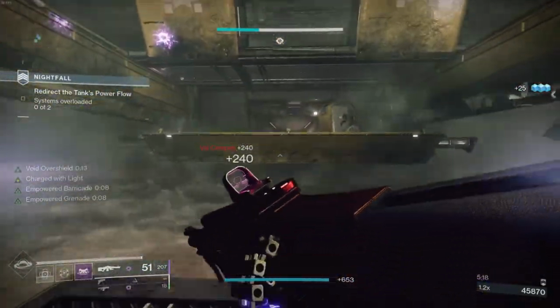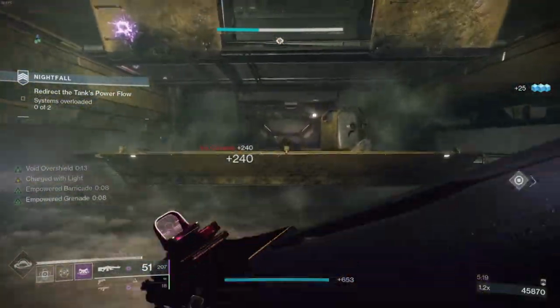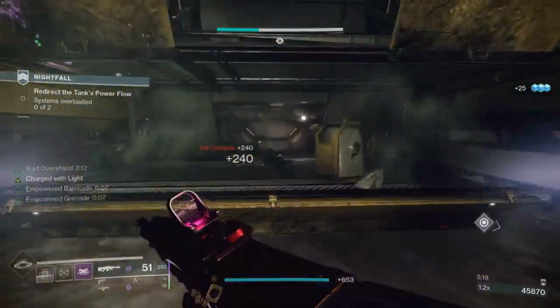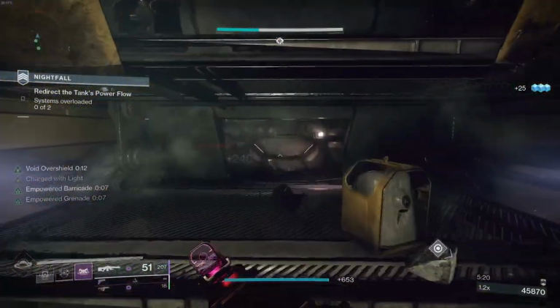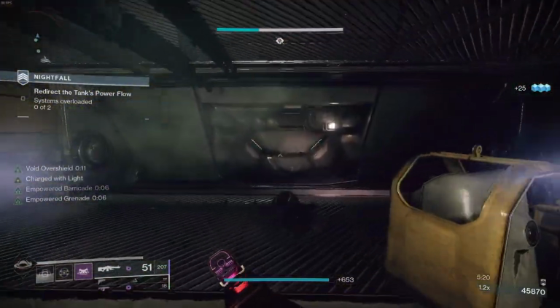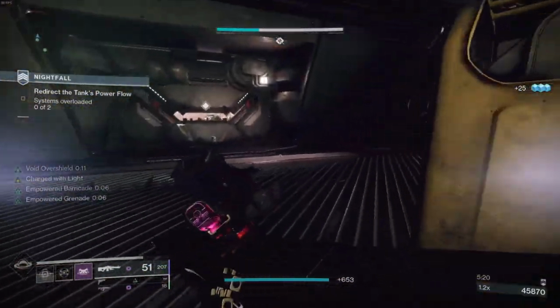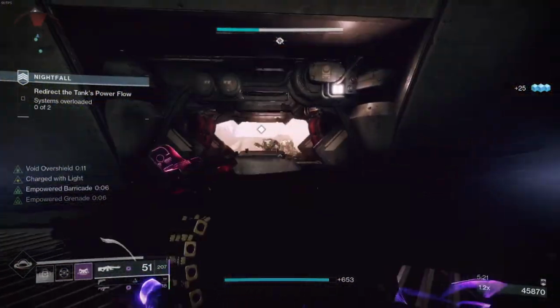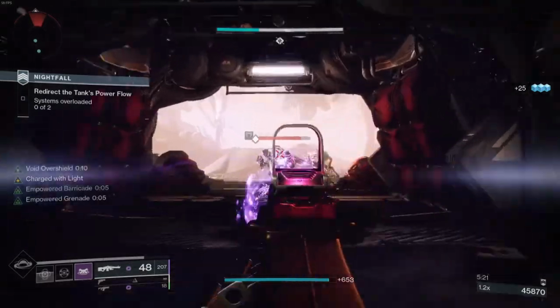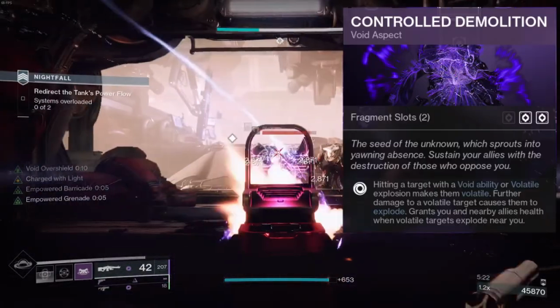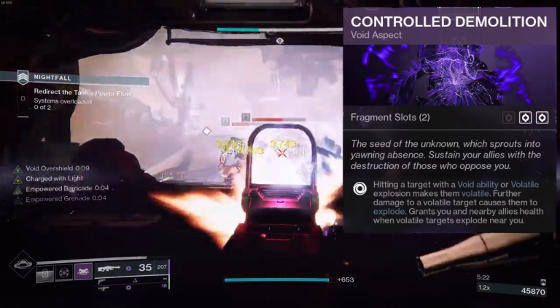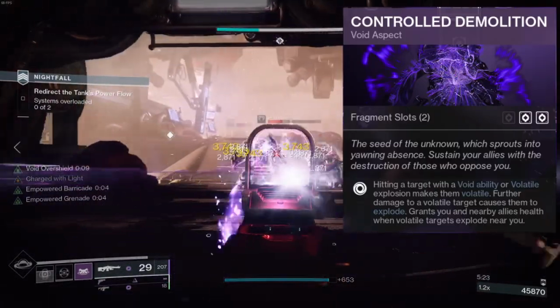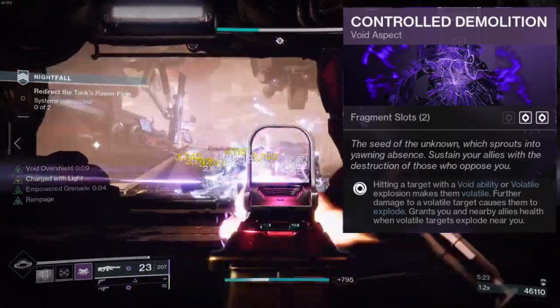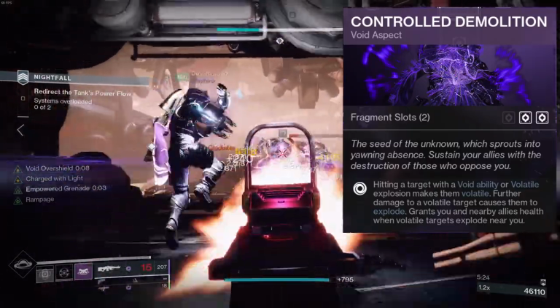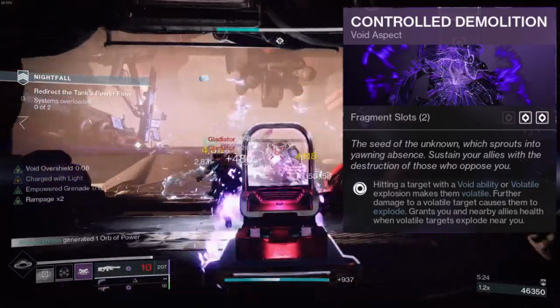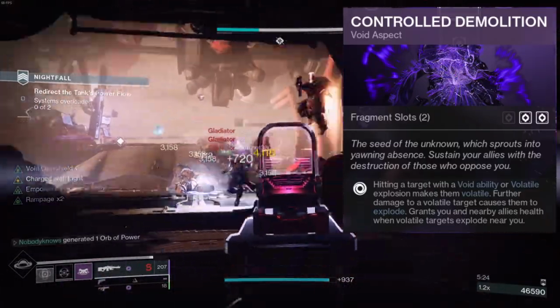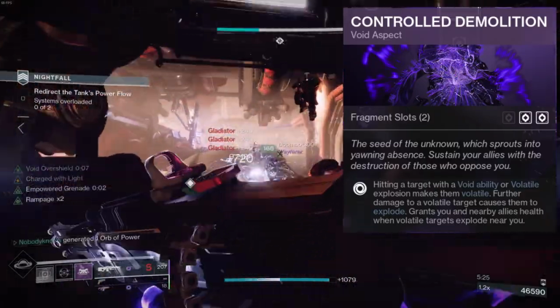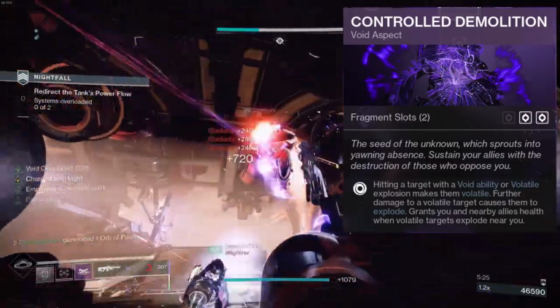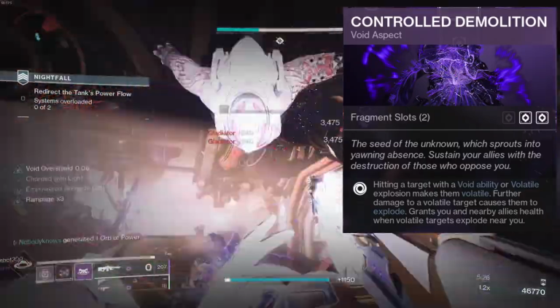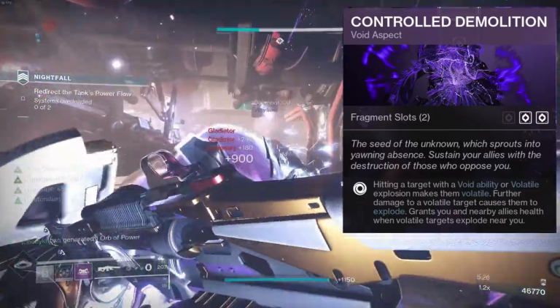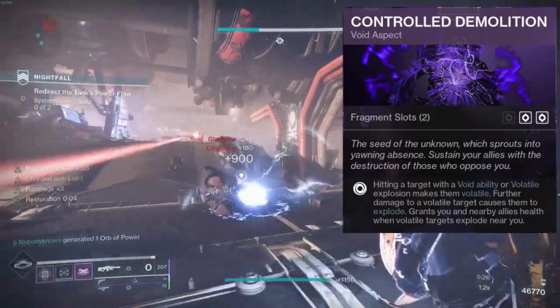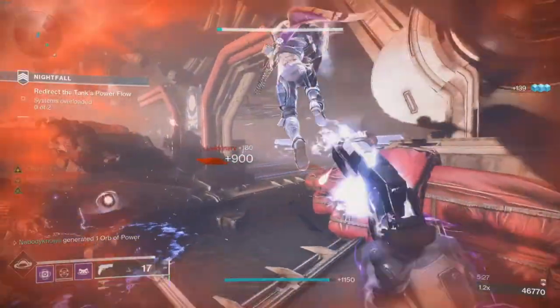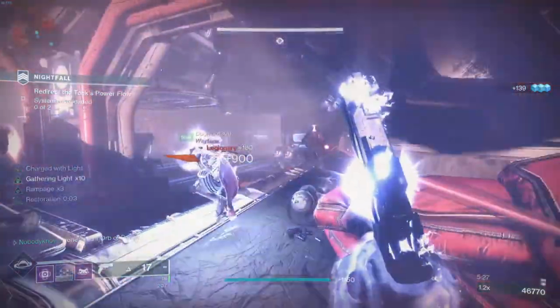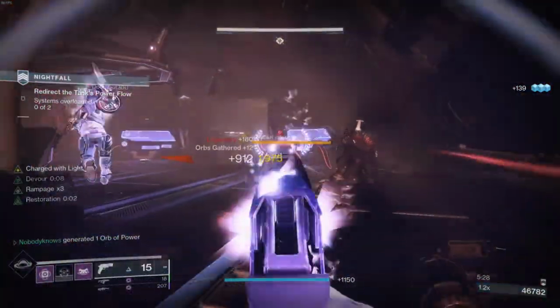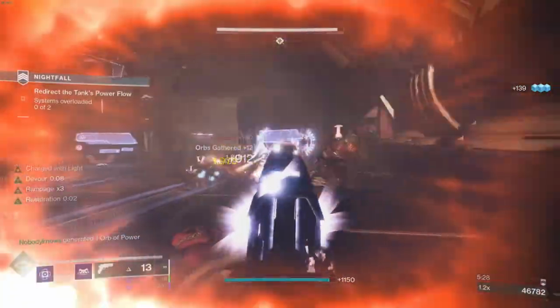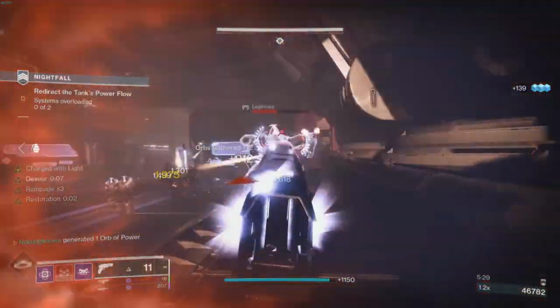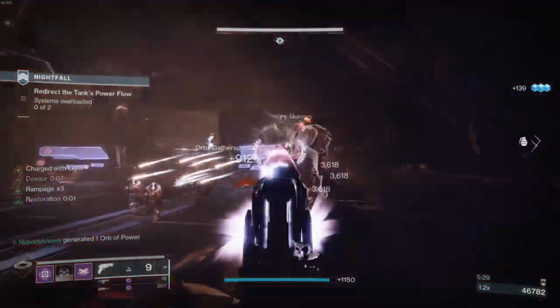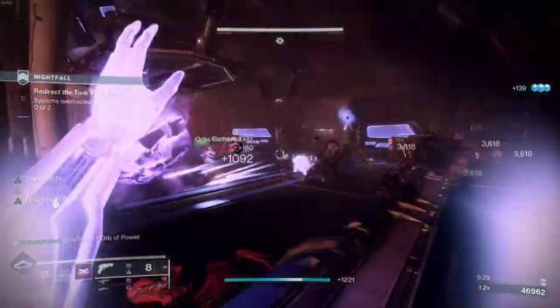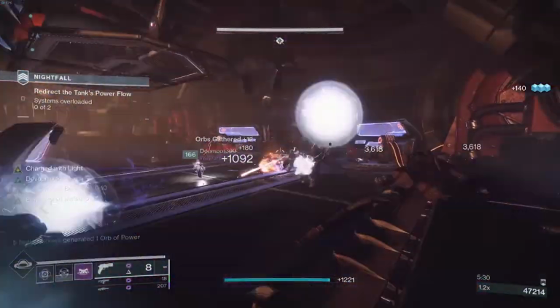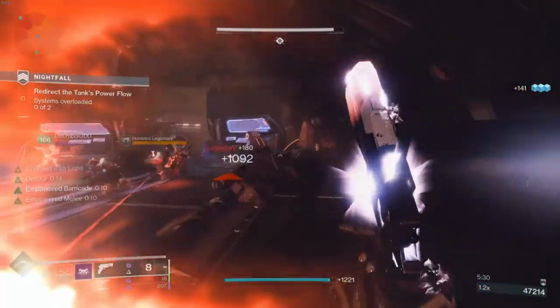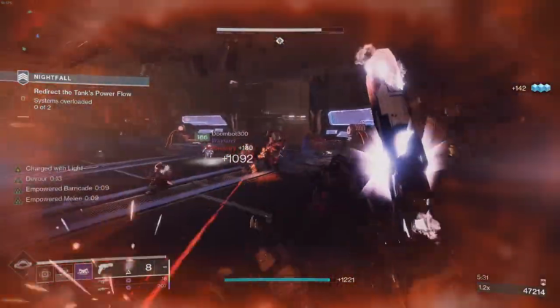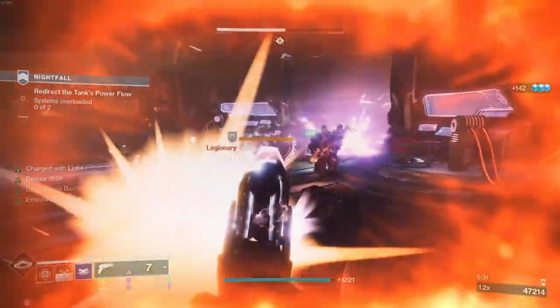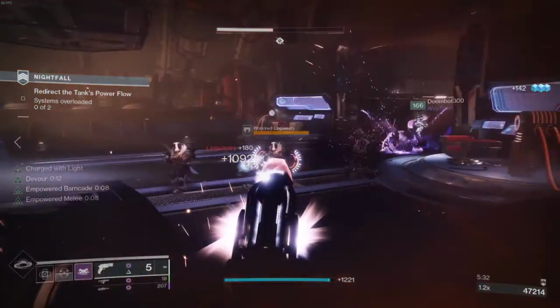Obviously, the subclass is Void, and Void Titans have the aspect Control Demolition, which makes all abilities cause Volatile, and triggering the Volatile explosions will heal you. The regen is substantial in instants, so no need to go overboard on defense here.